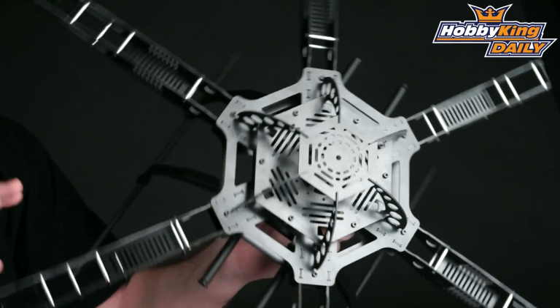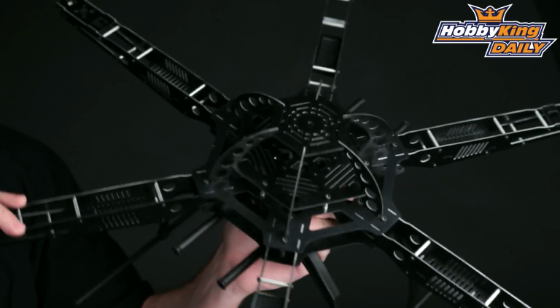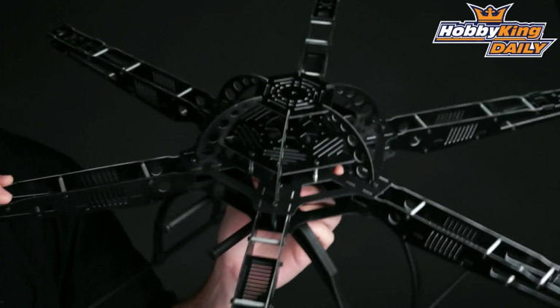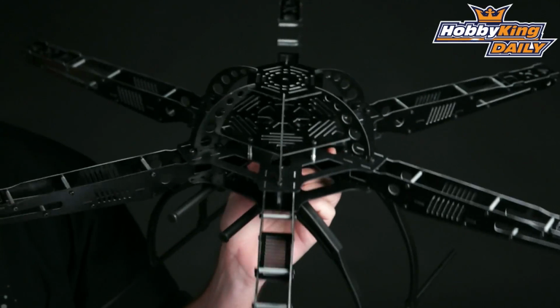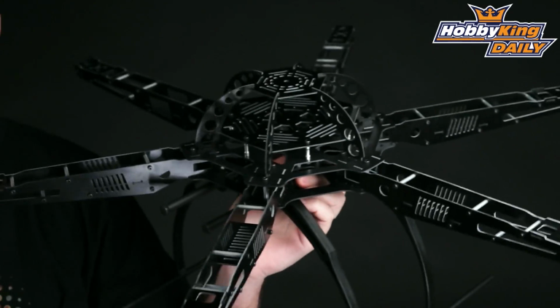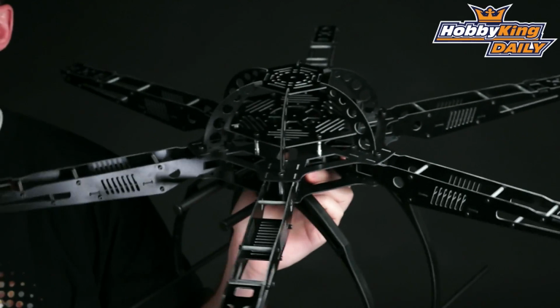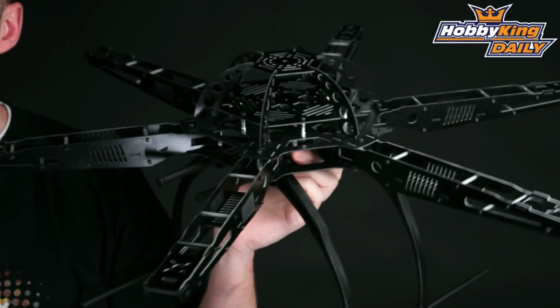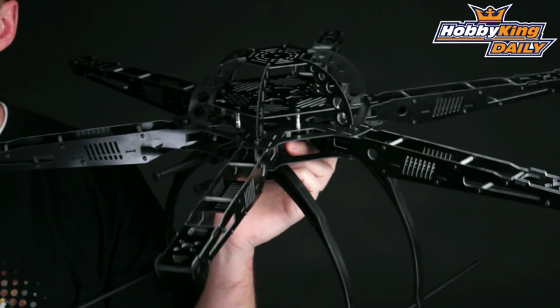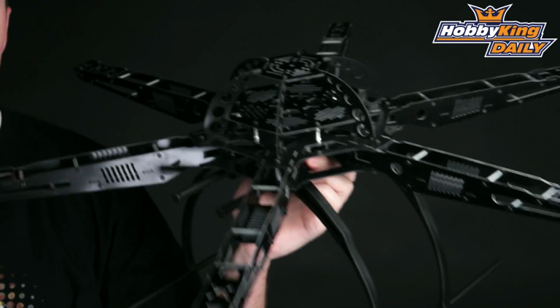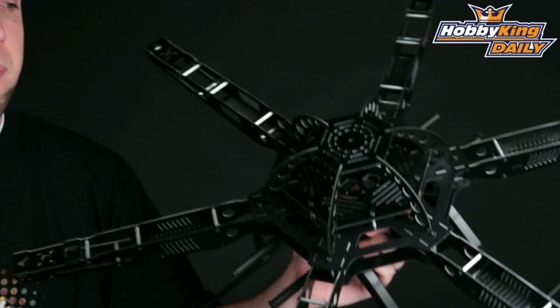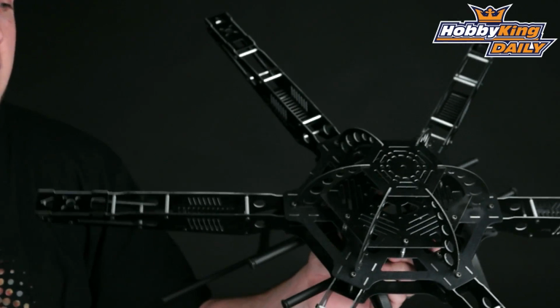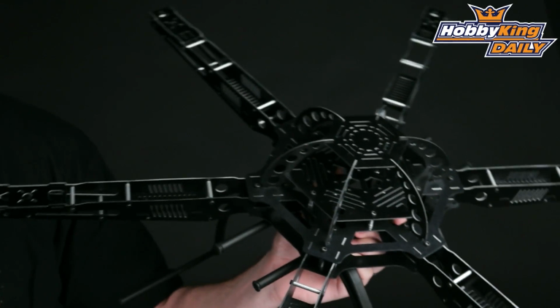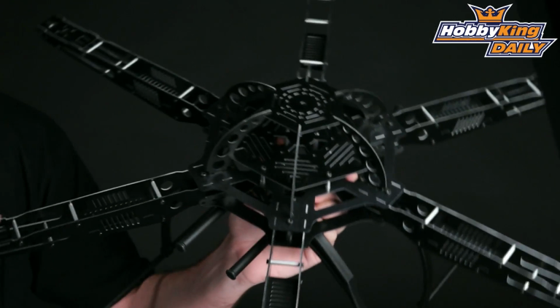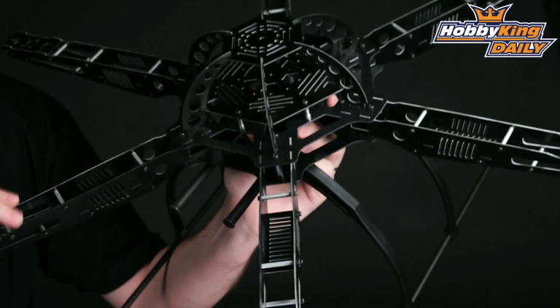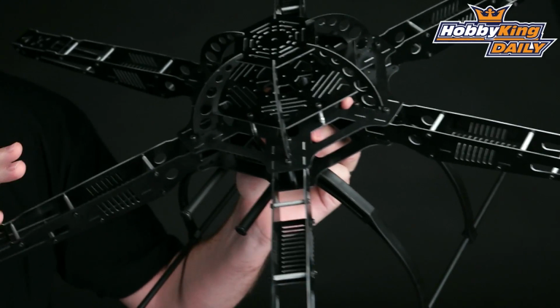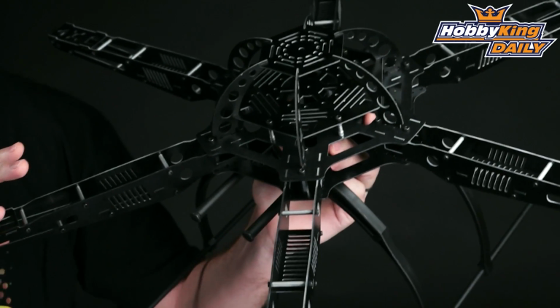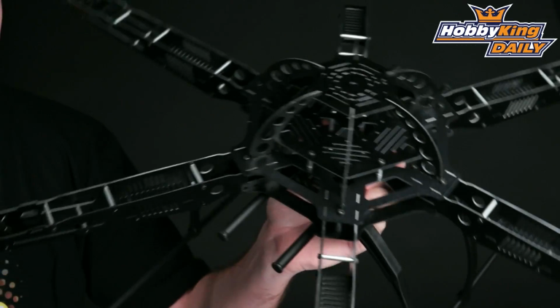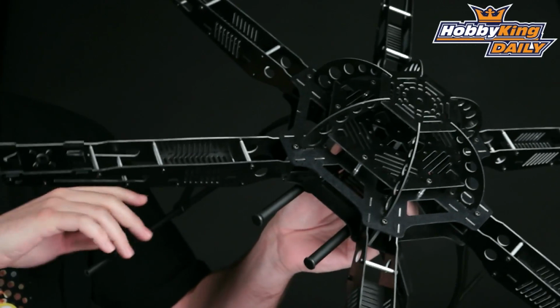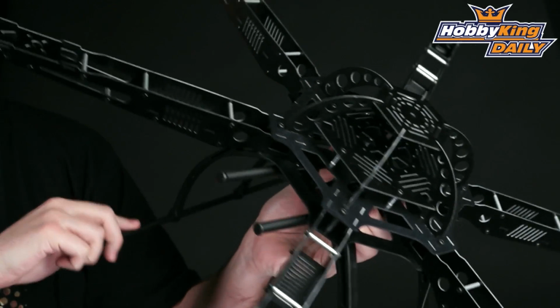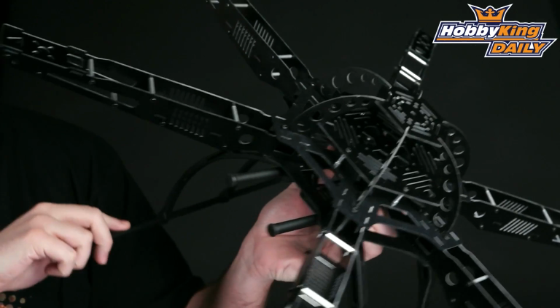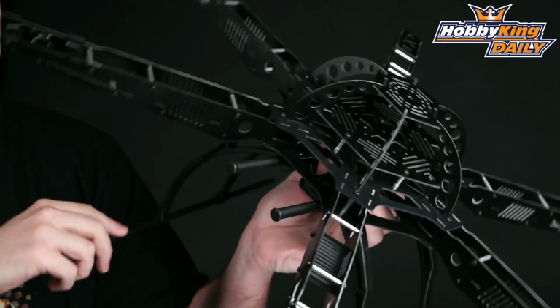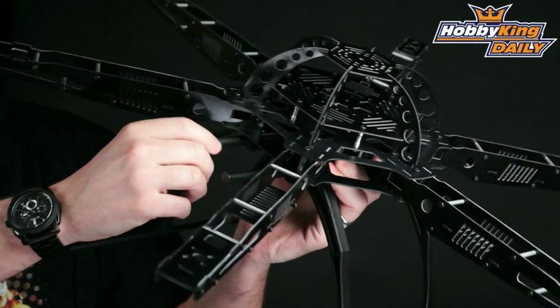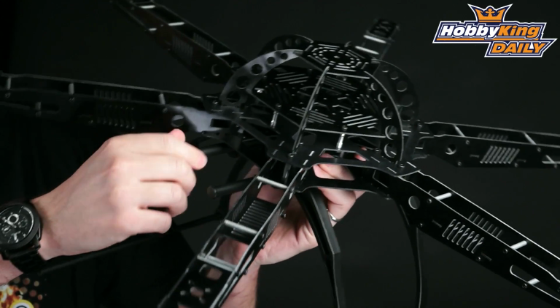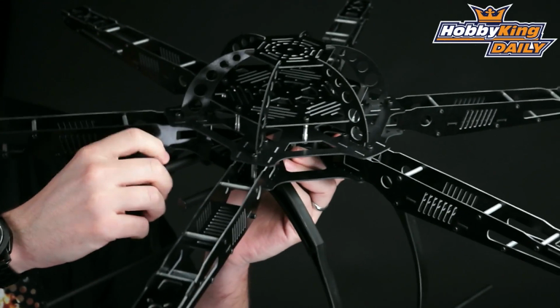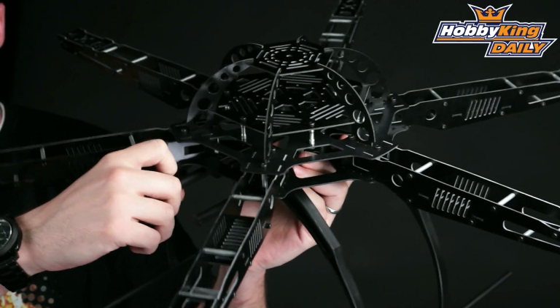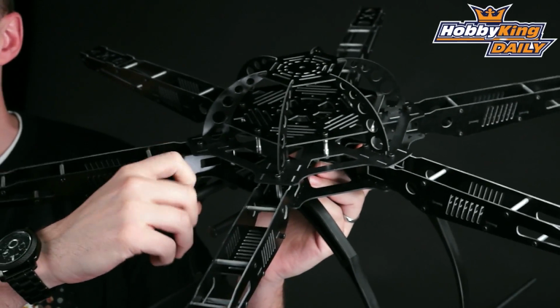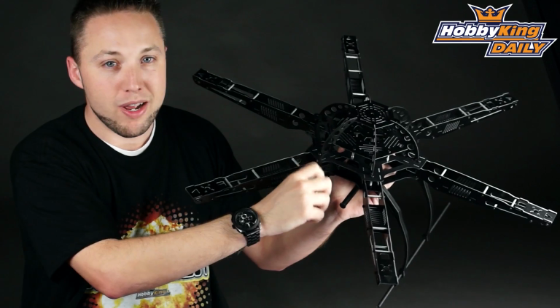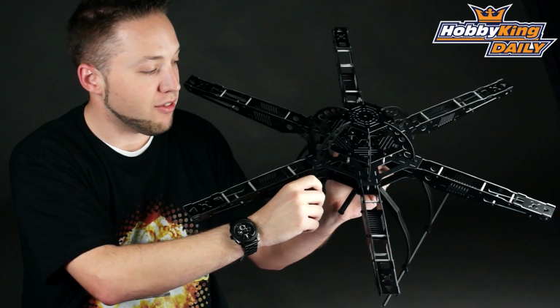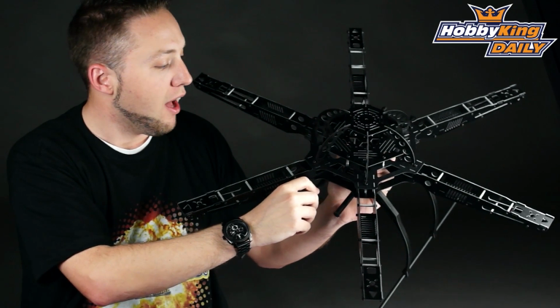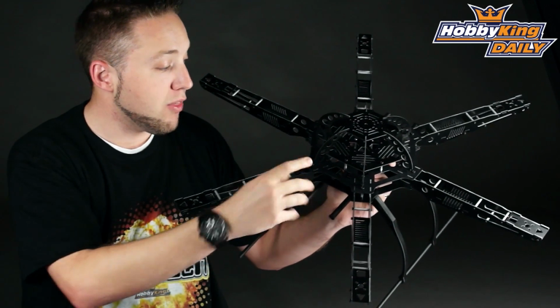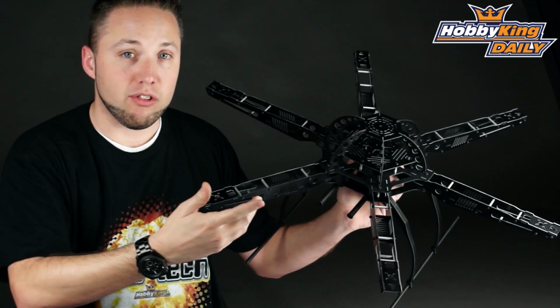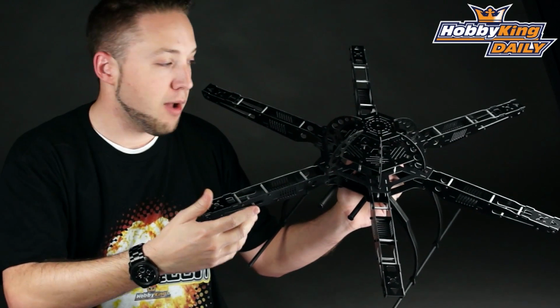It will carry quite a large payload, as you would expect out of a hex multi-rotor frame. It's all glass fiber — everything with the exception of the landing skids and the twin boom camera rail mount here. Everything else is glass fiber.